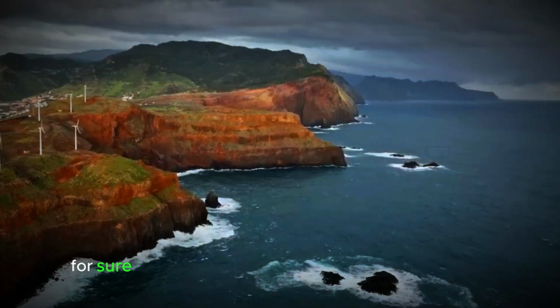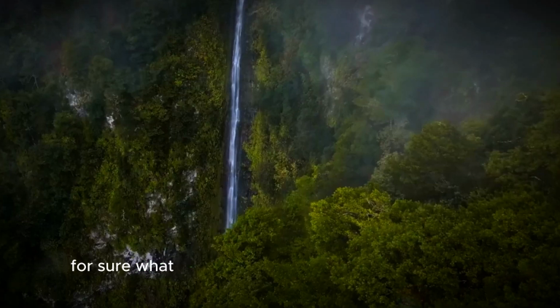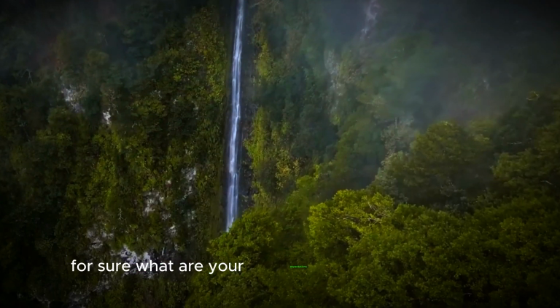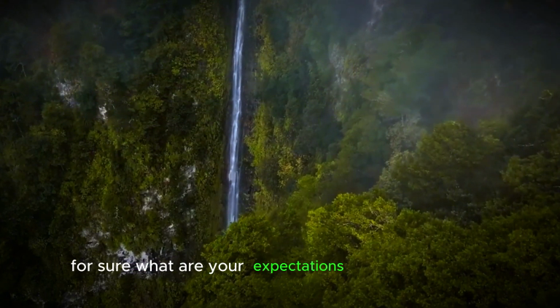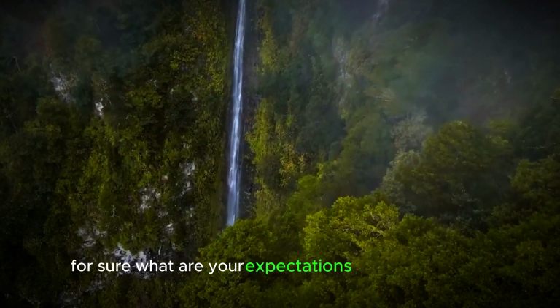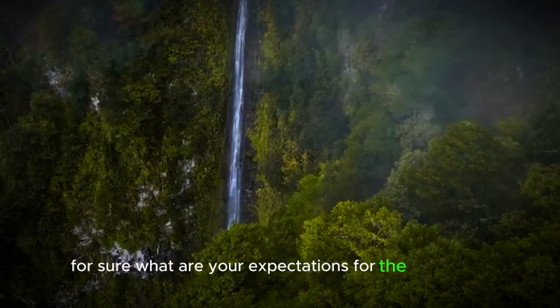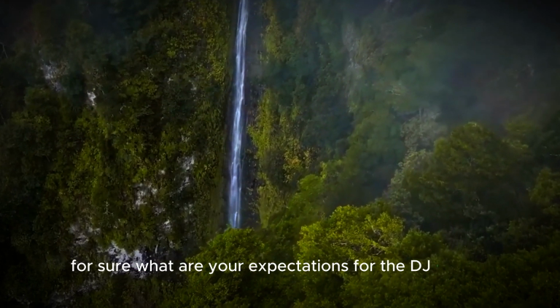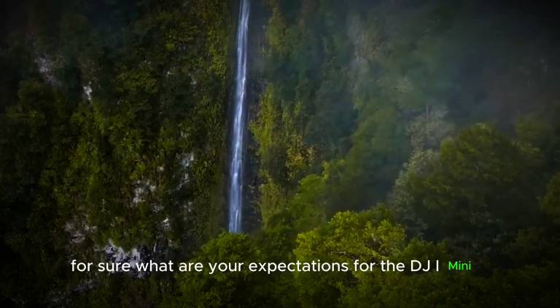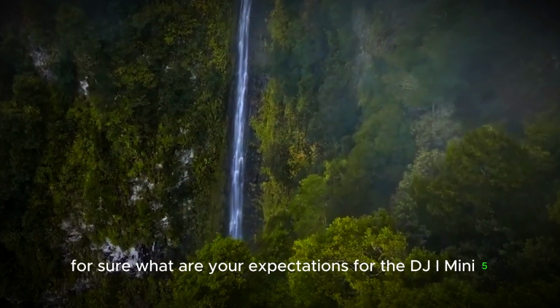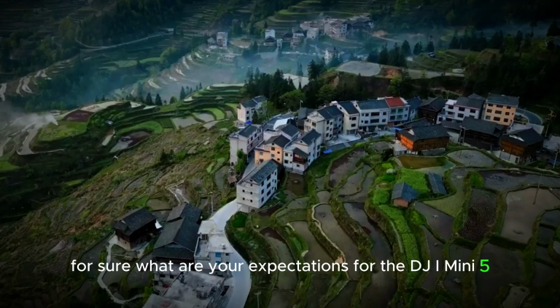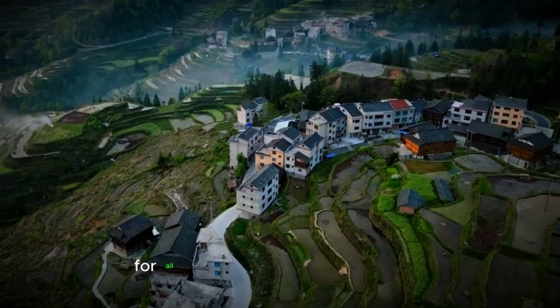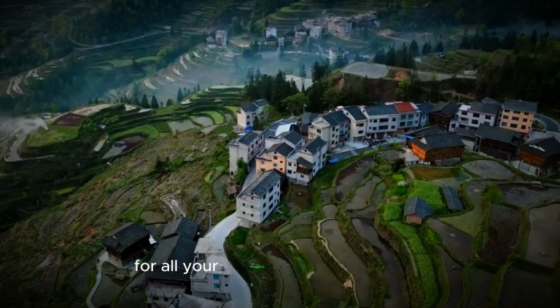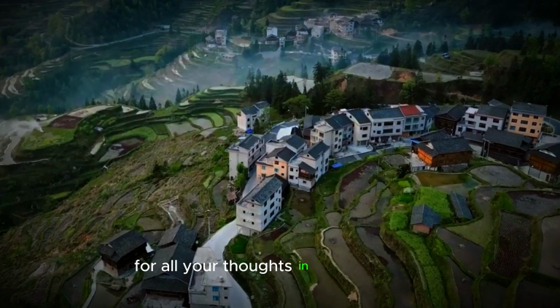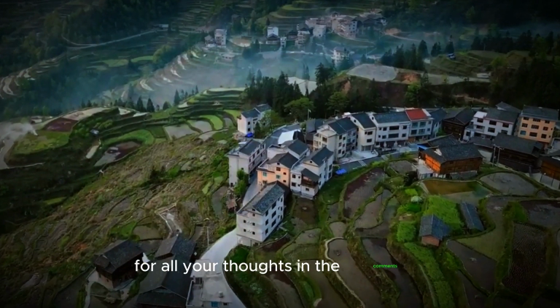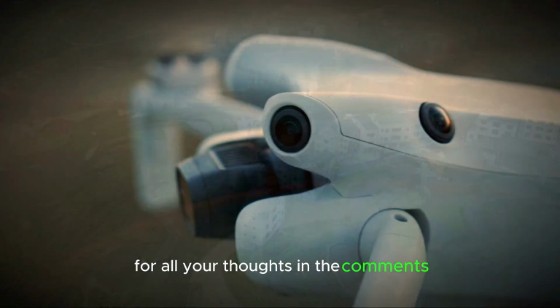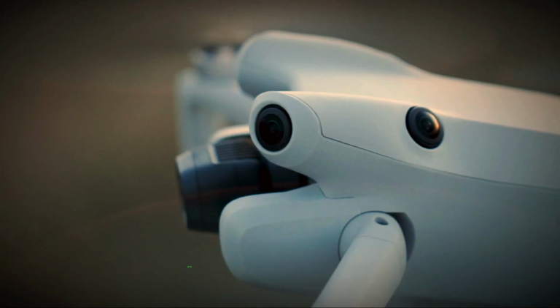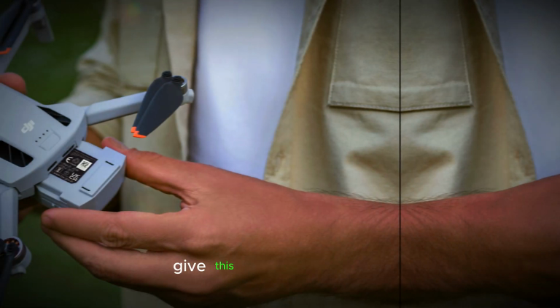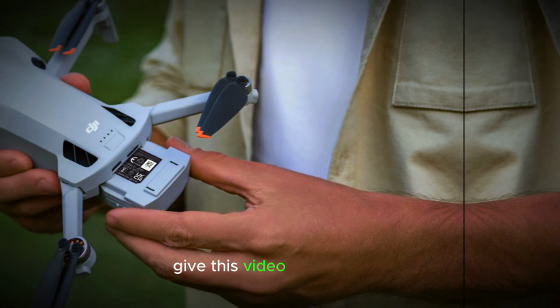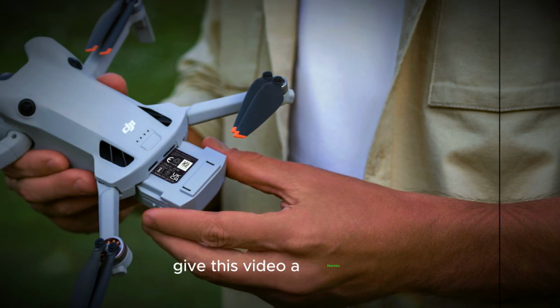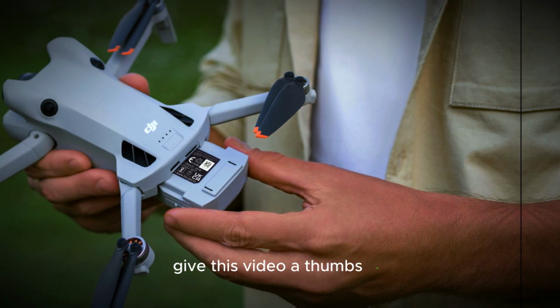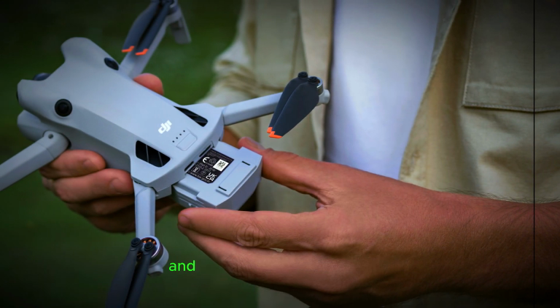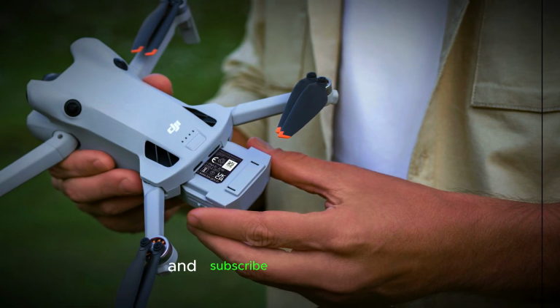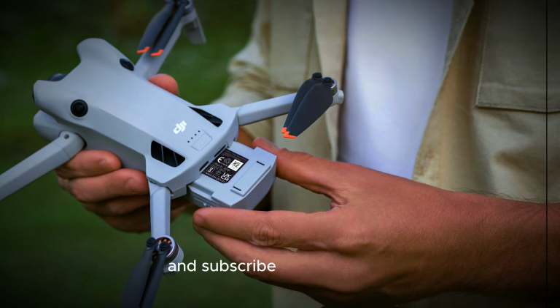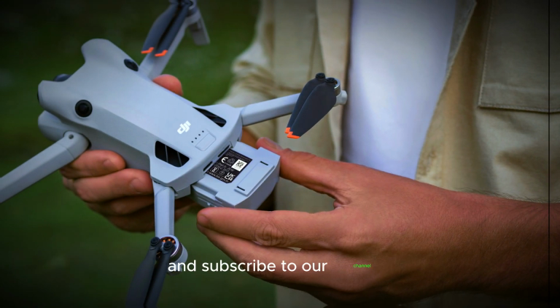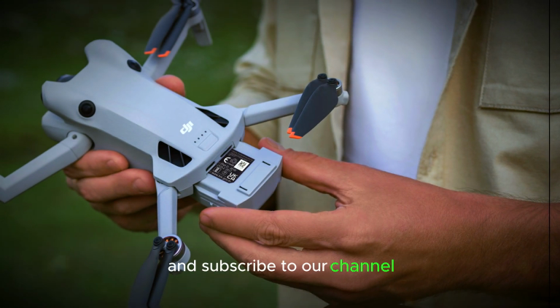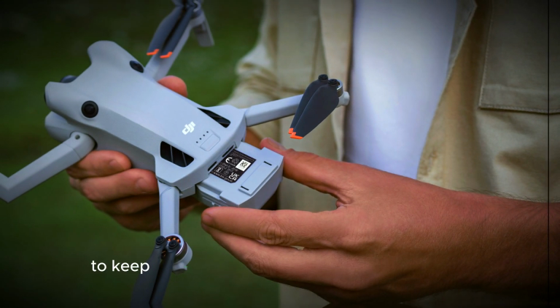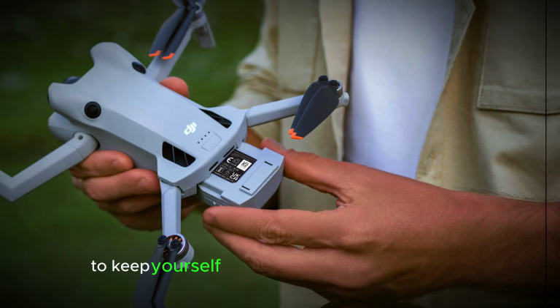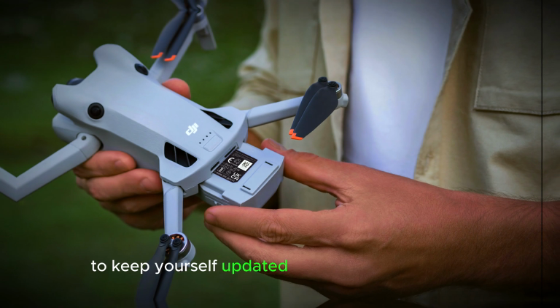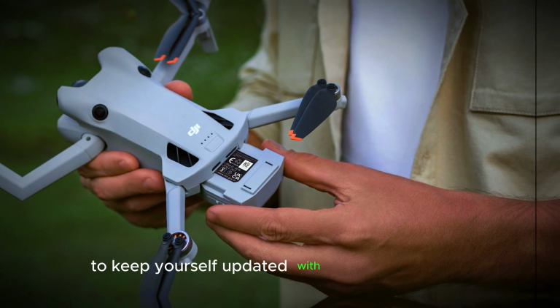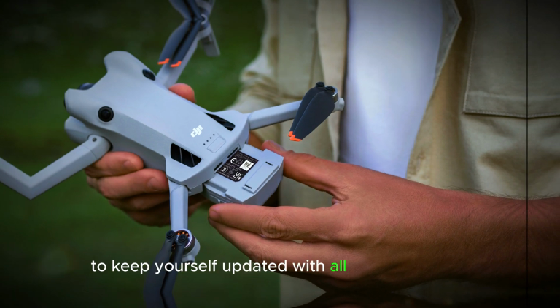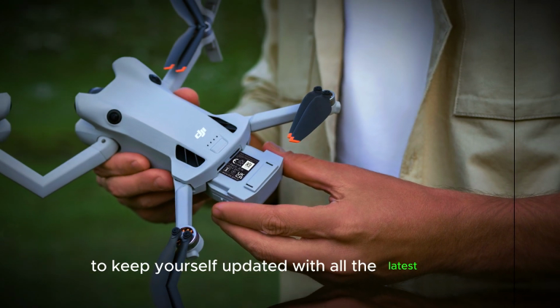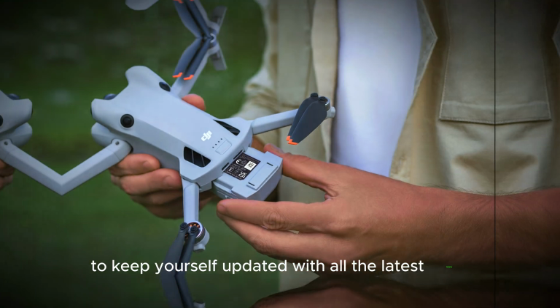What are your expectations for the DJI Mini 5? Share all your thoughts in the comments, give this video a thumbs up, and subscribe to our channel to keep yourself updated with all the latest news.